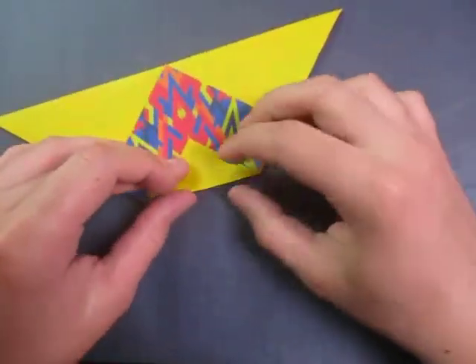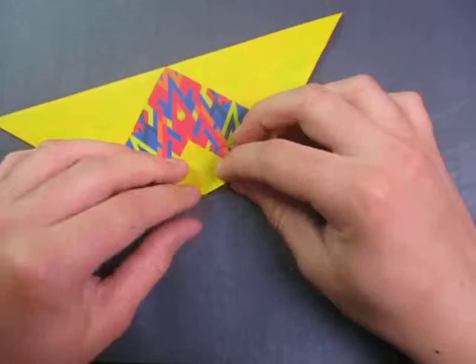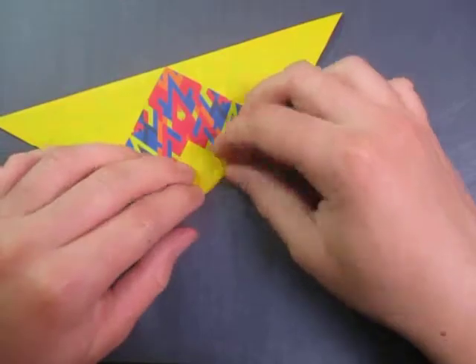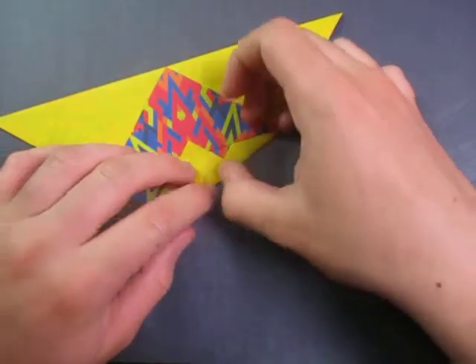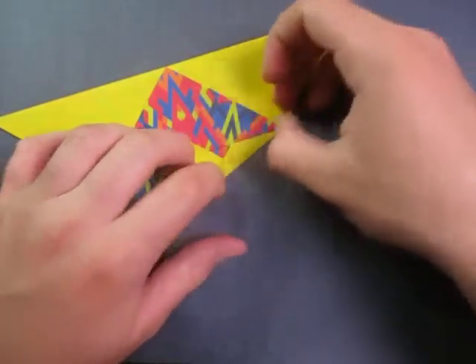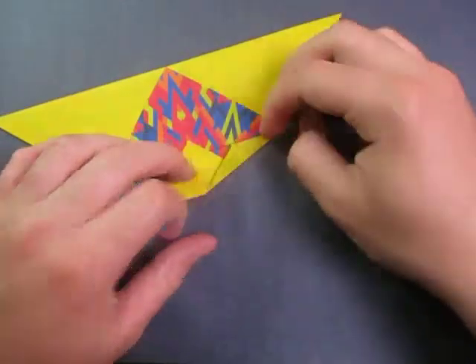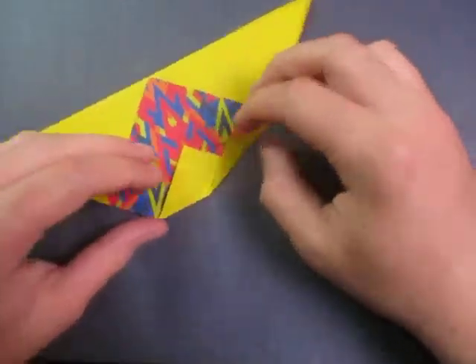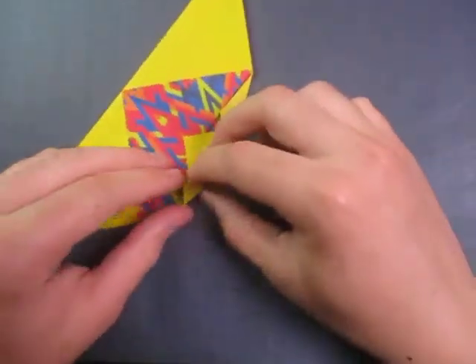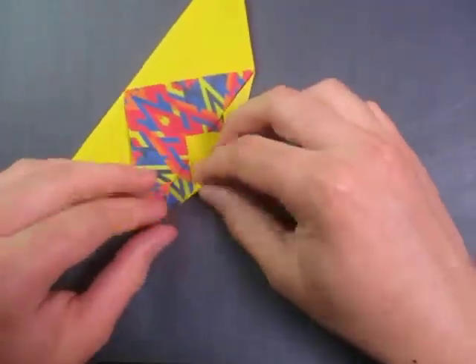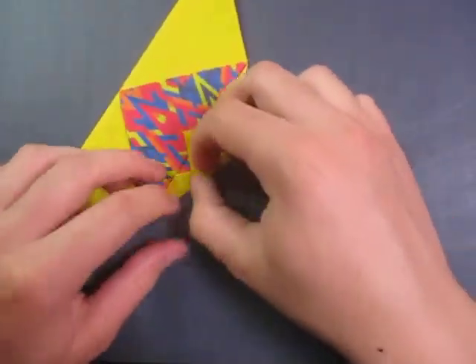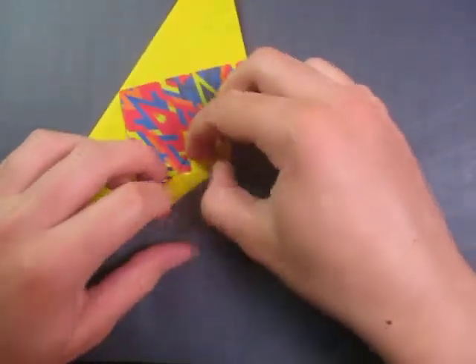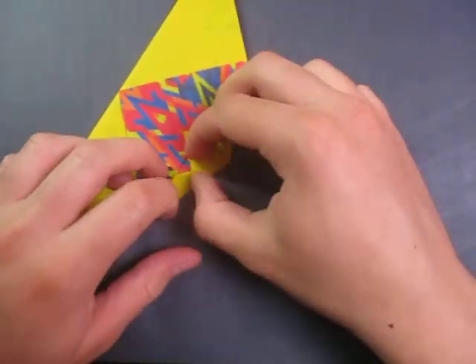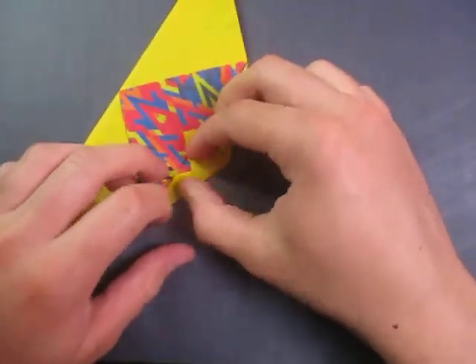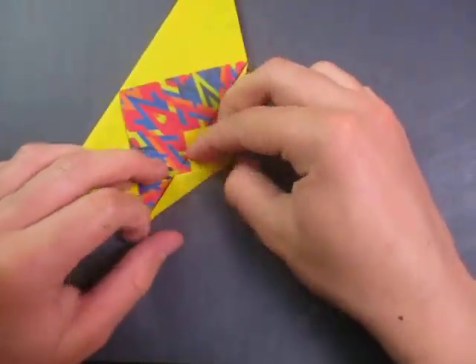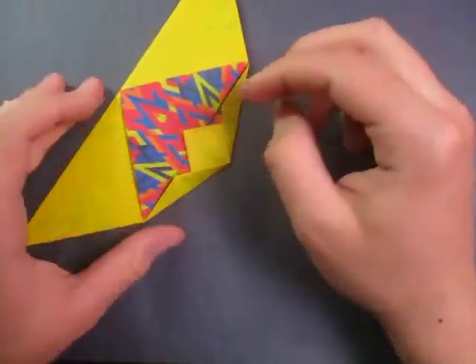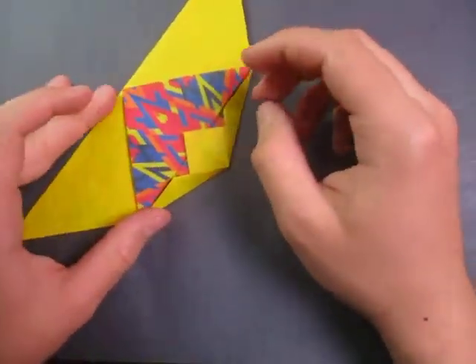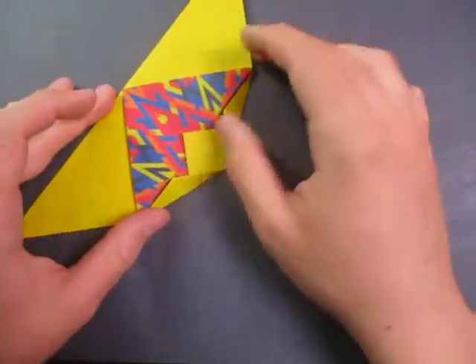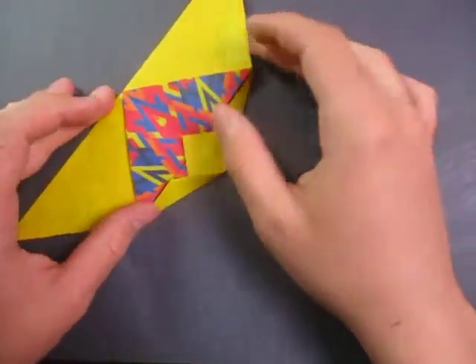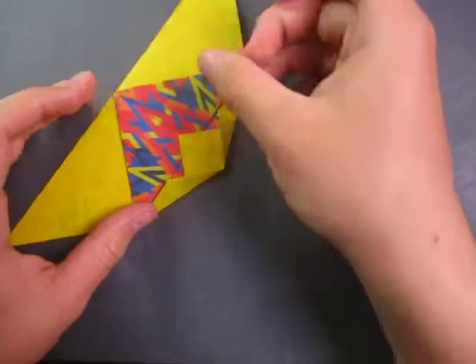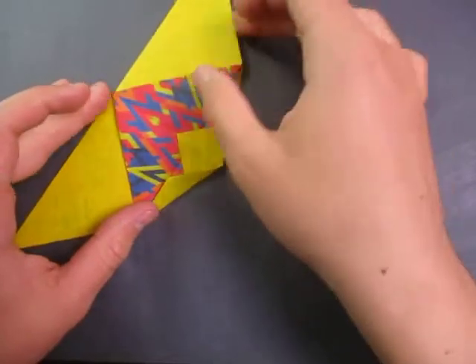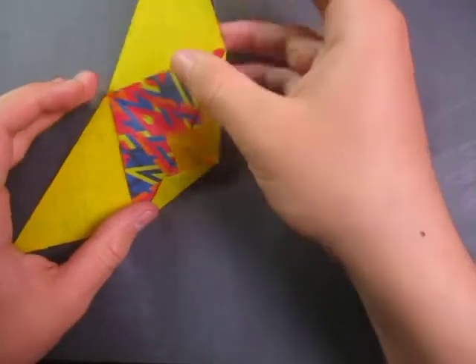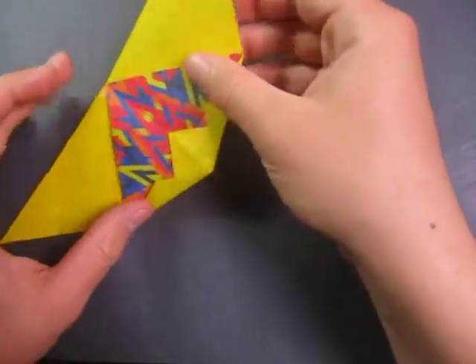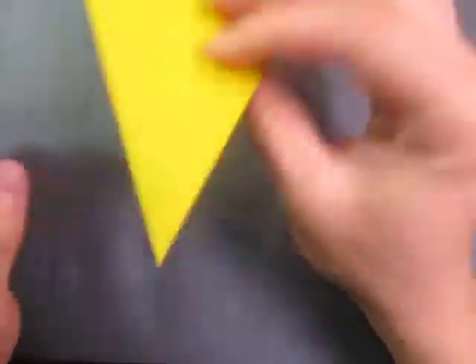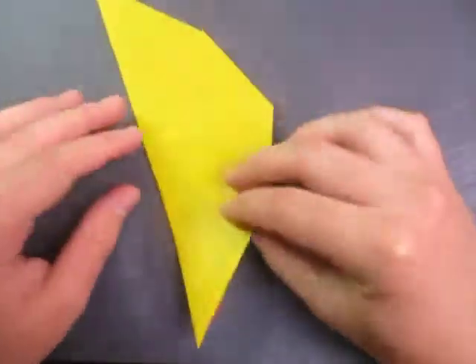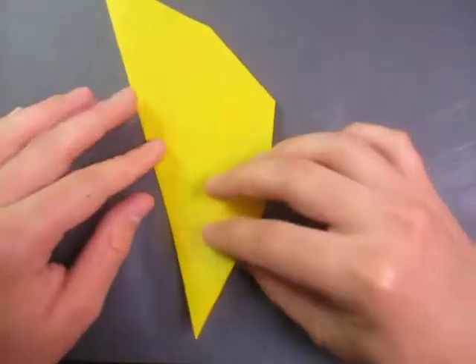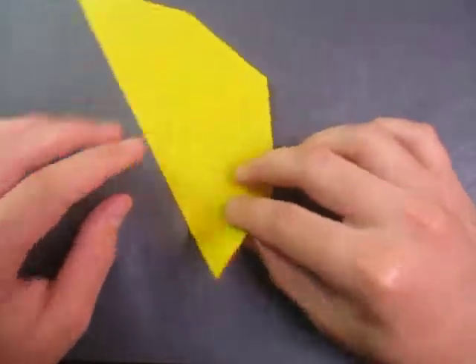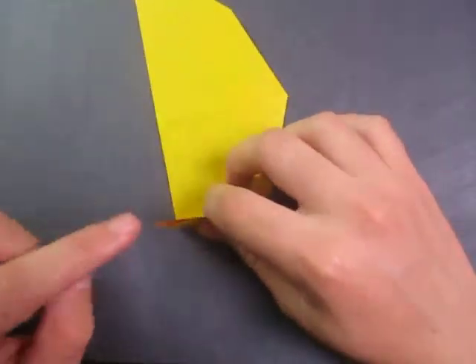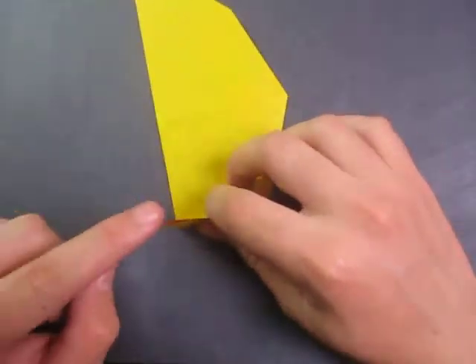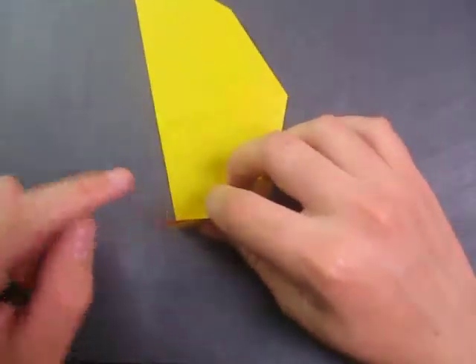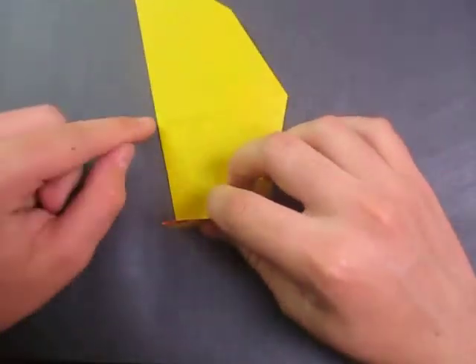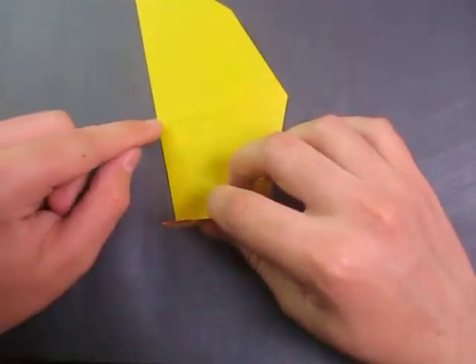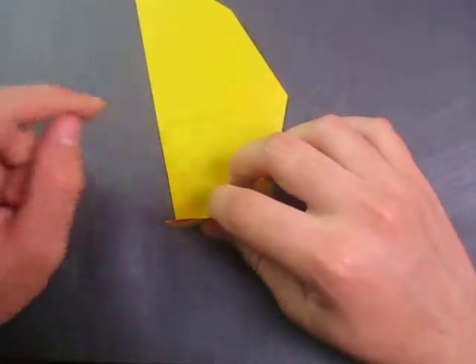And now let's fold this up on the existing crease, and fold this up on the existing crease. Alright, now we're going to turn over, and let's fold this point to that point.